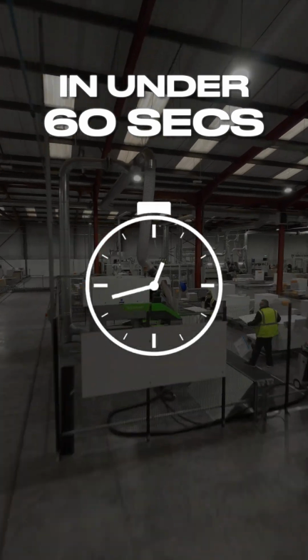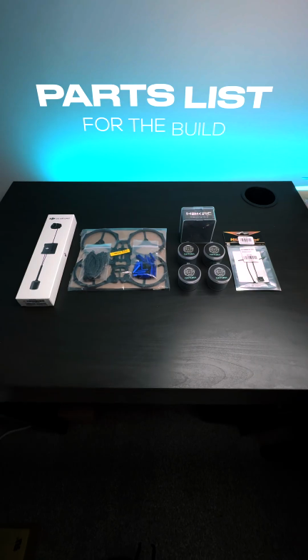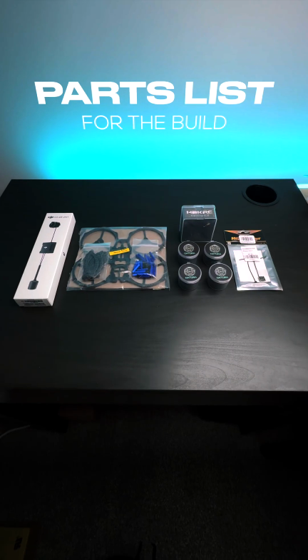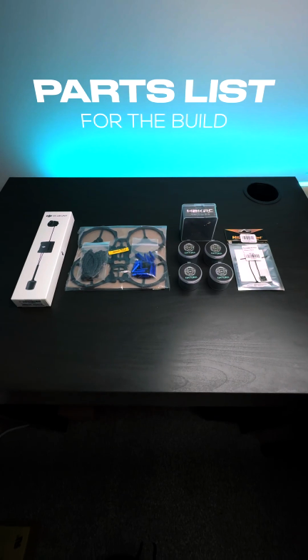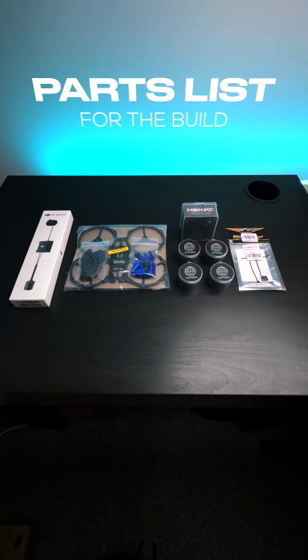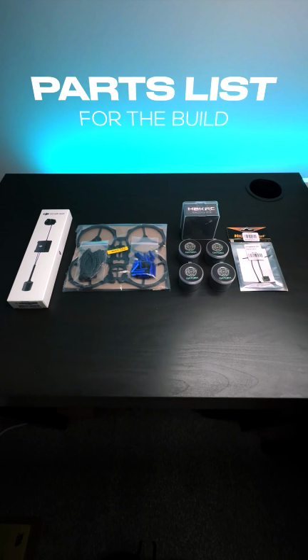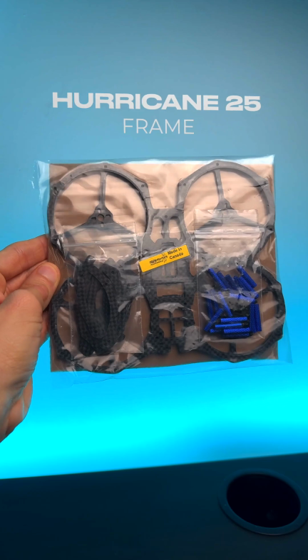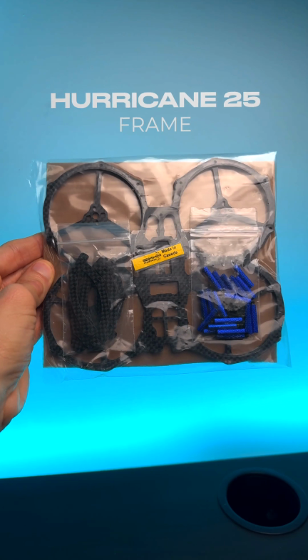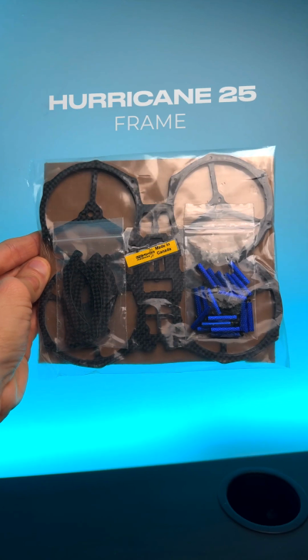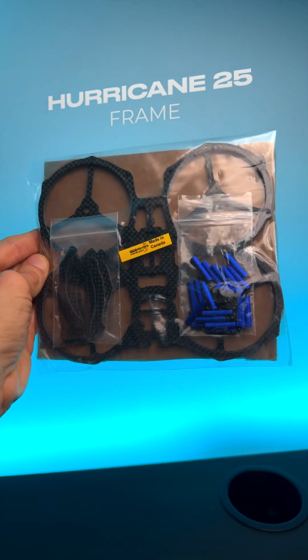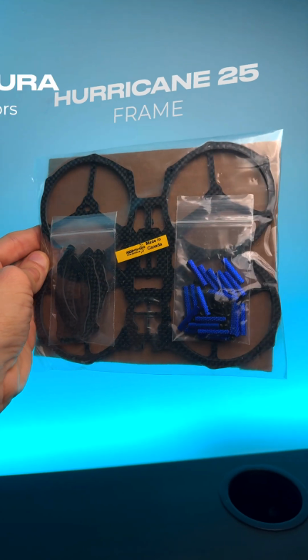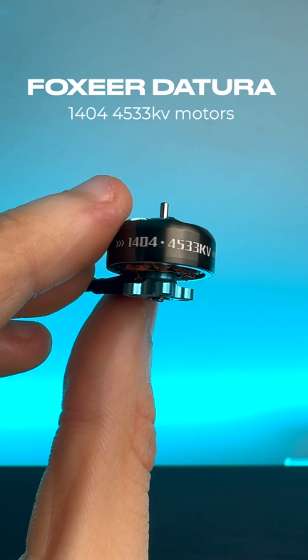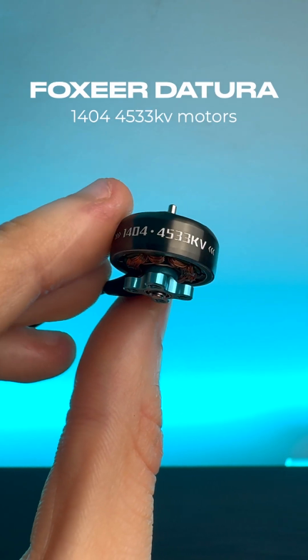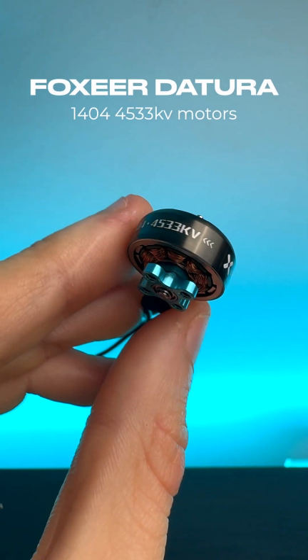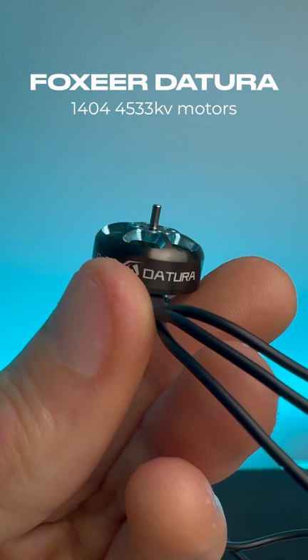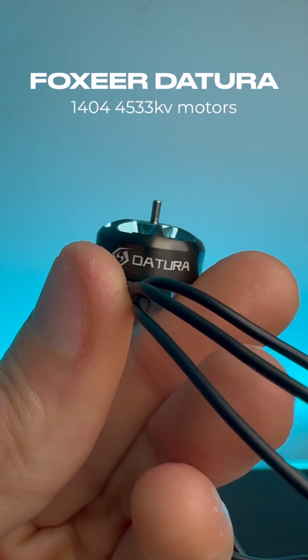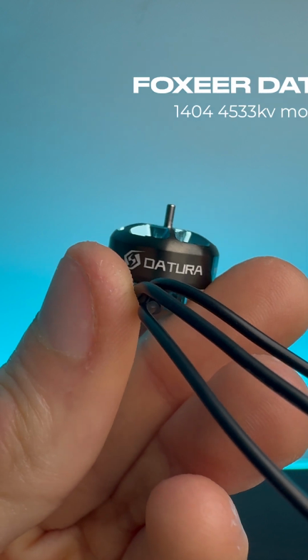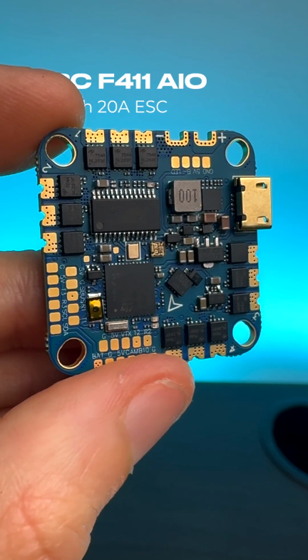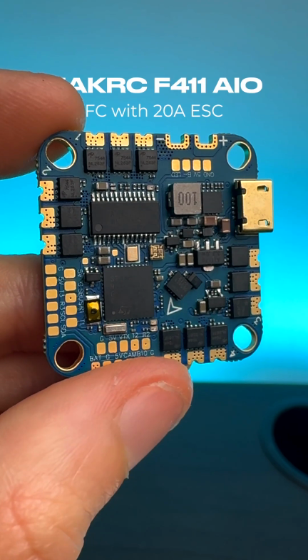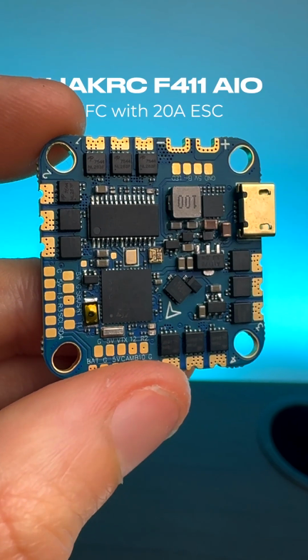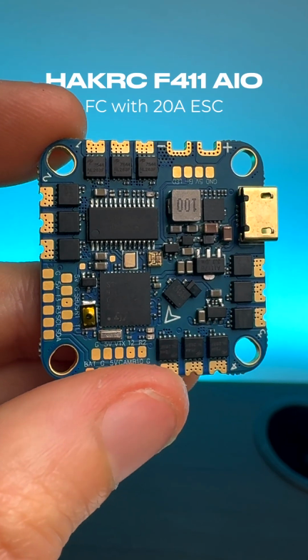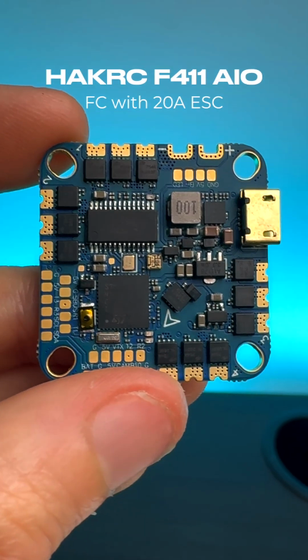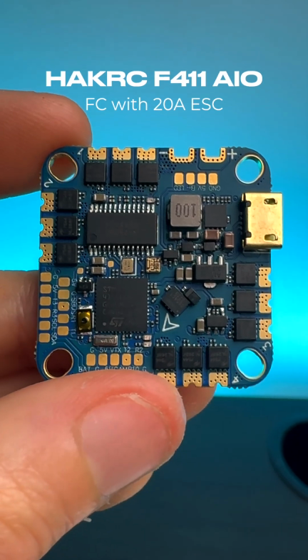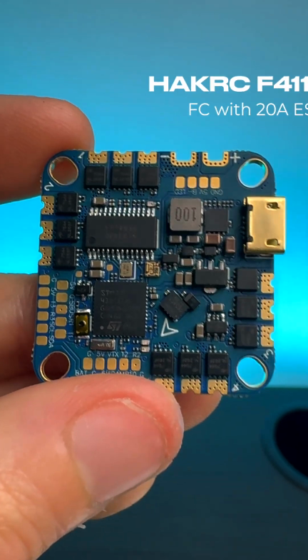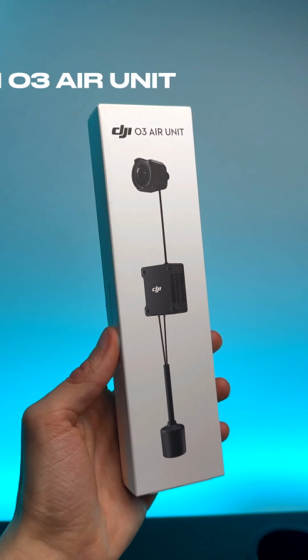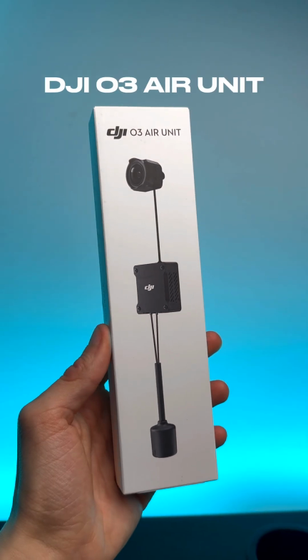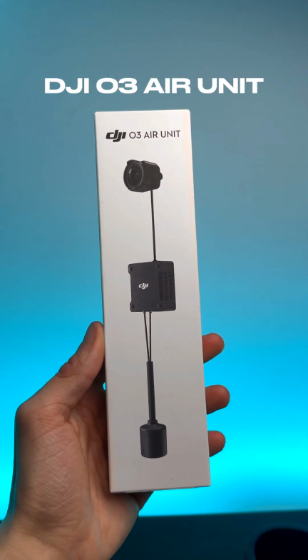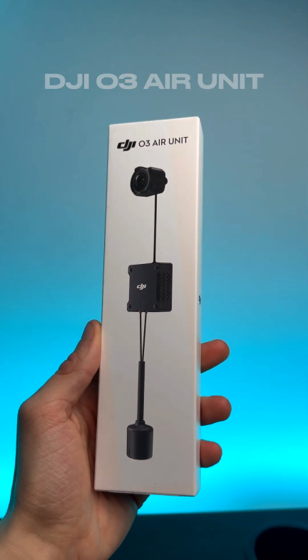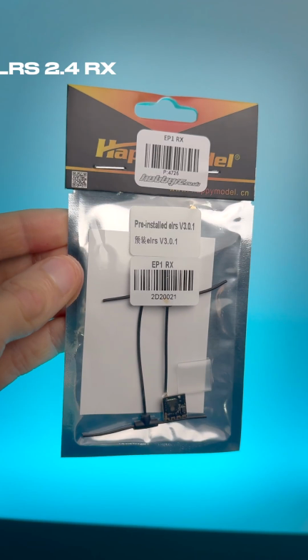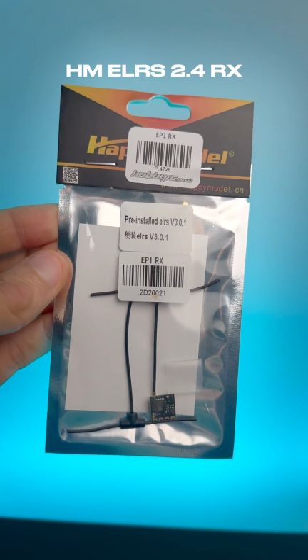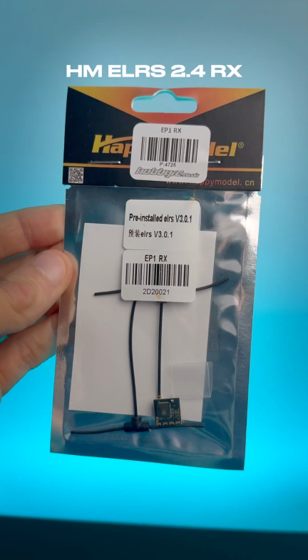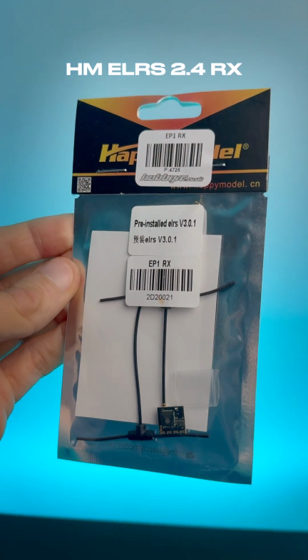In terms of our parts for the build, we're using the Hurricane 25 frame, Foxeer 1404 motors, HackRC F4 all-in-one flight controller, DJI O3 air unit, and an ExpressLRS receiver.